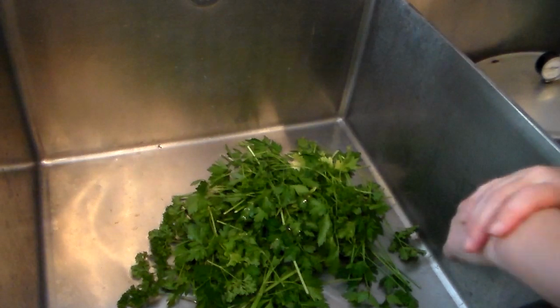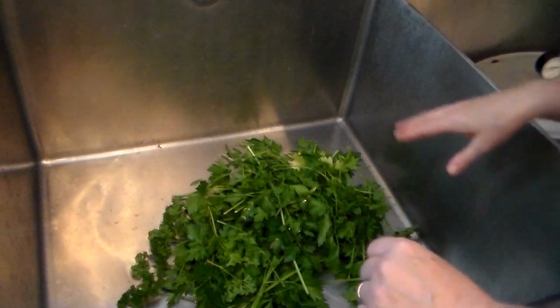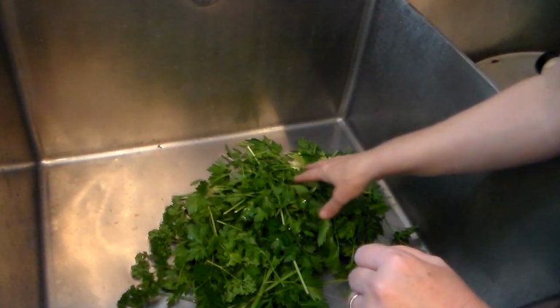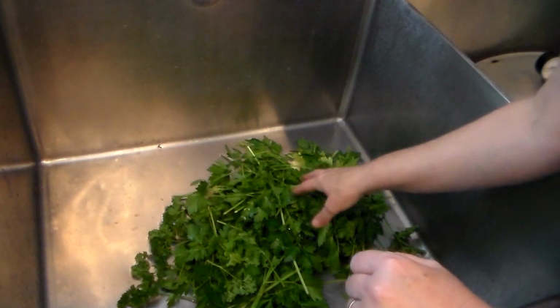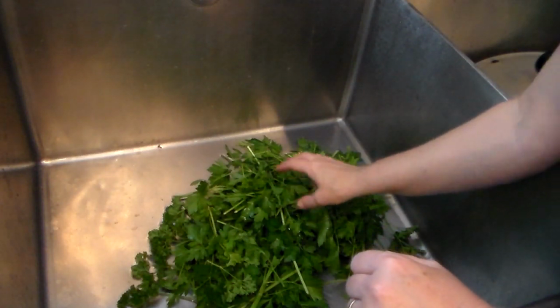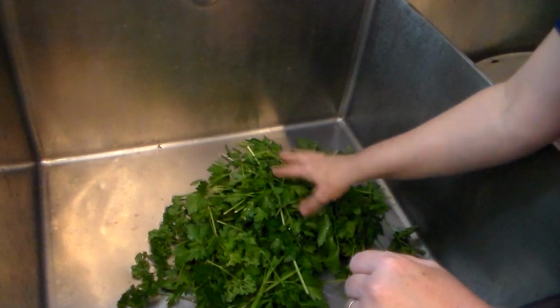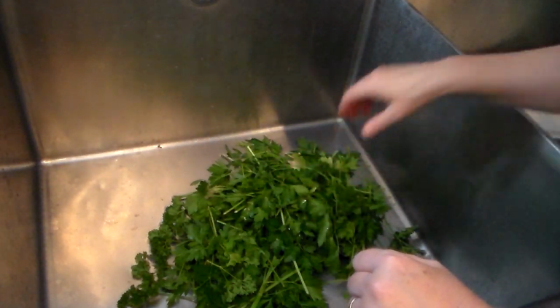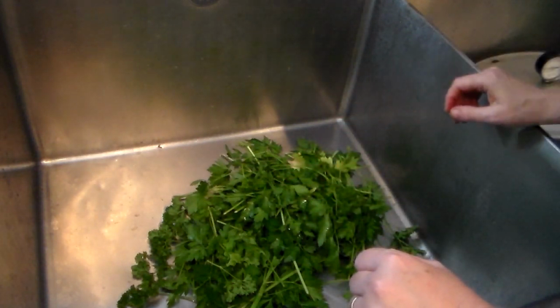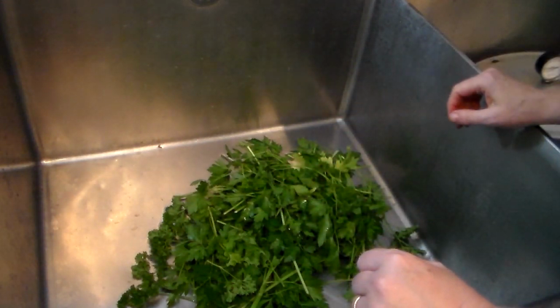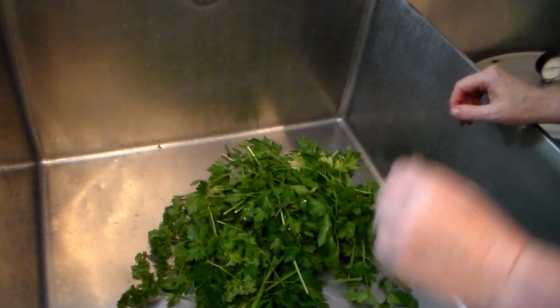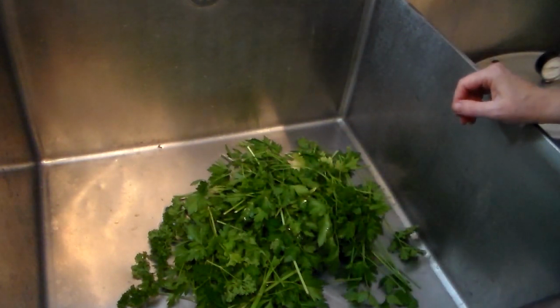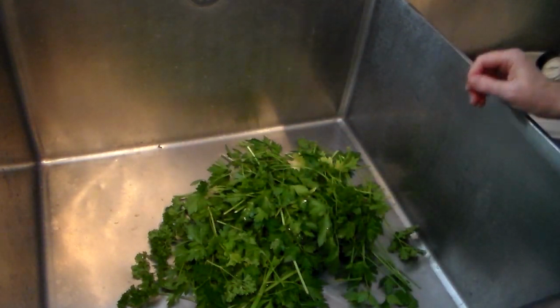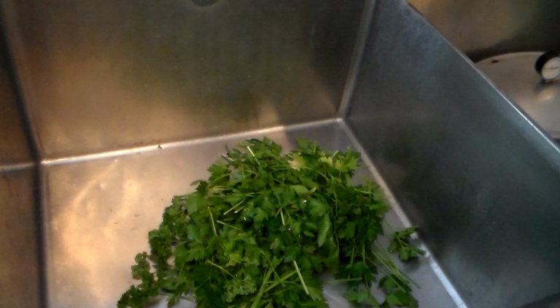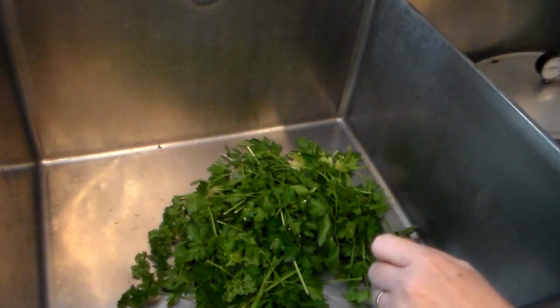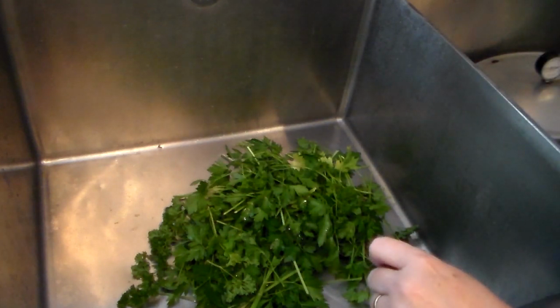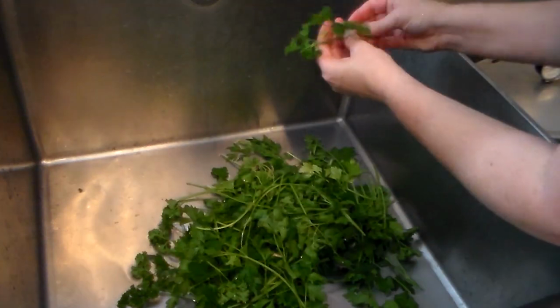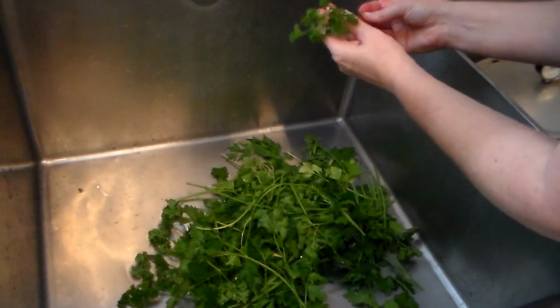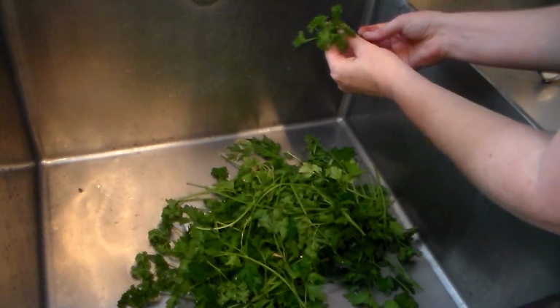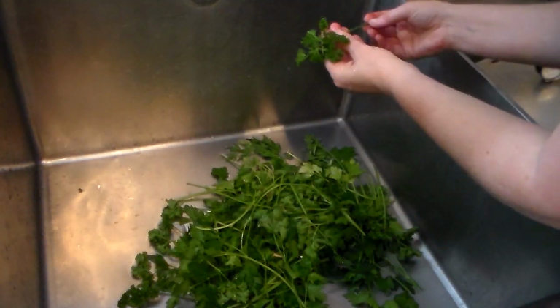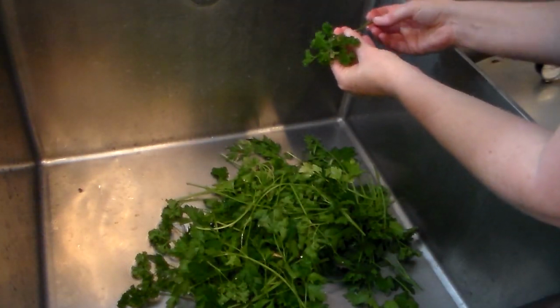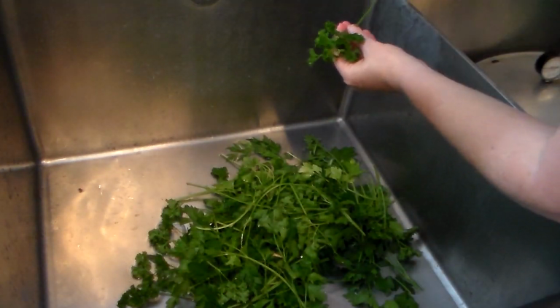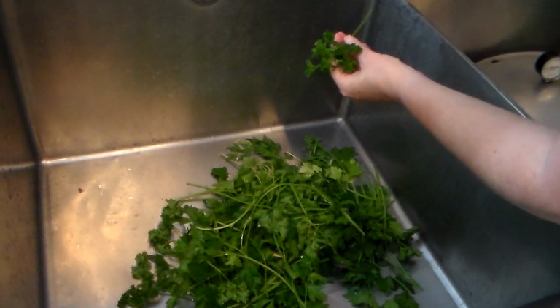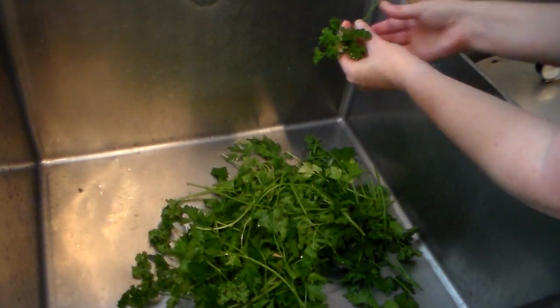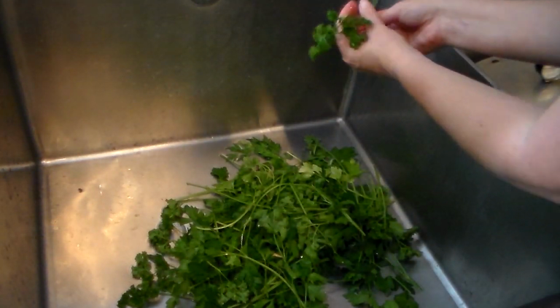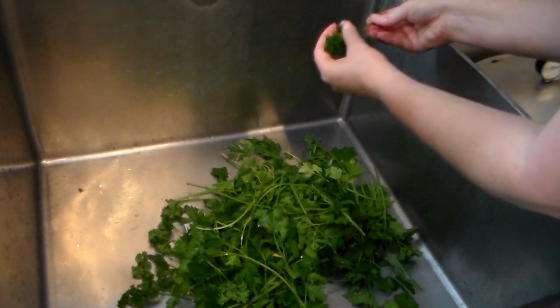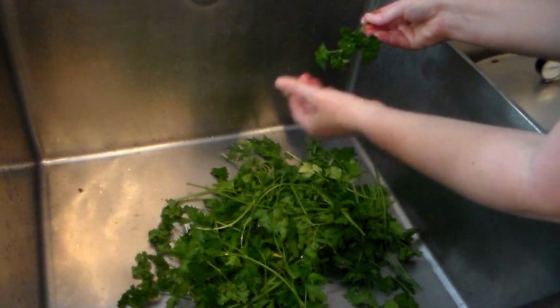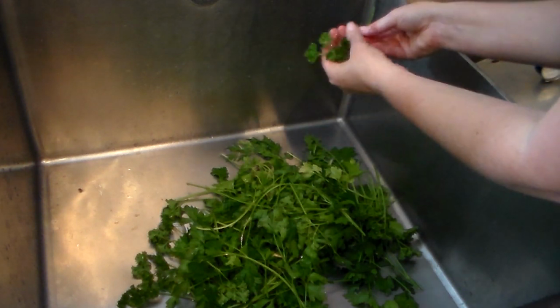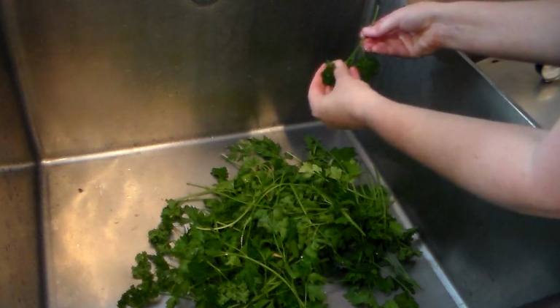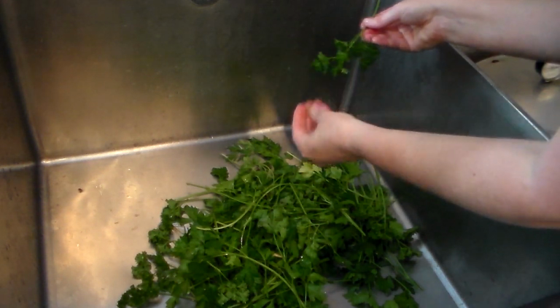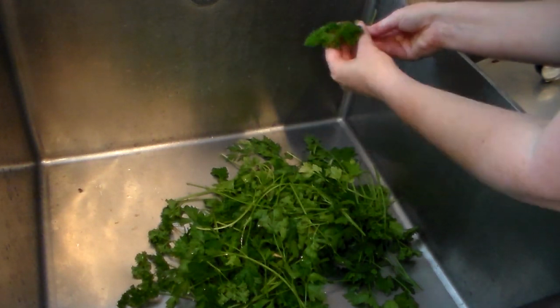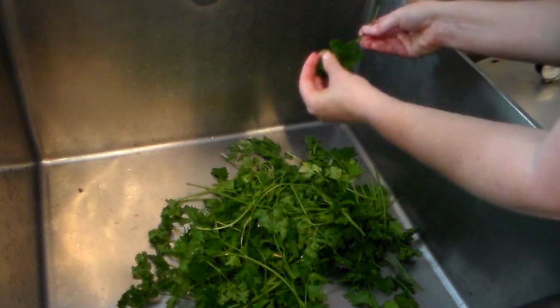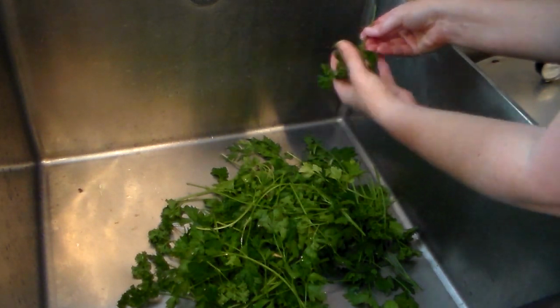Once you've harvested your parsley, you want to go ahead and rinse it off if you're ready to use it. You want to take the parsley, just hold it by the stem, turn on the water, and then move your hands along the leaves.